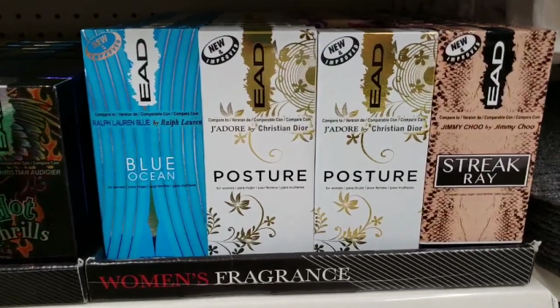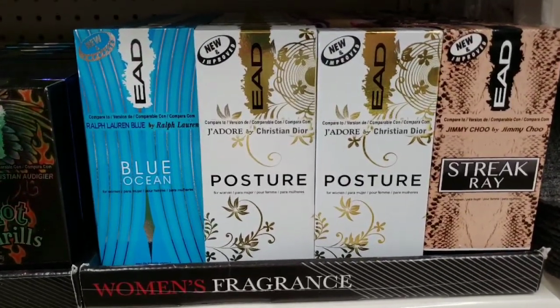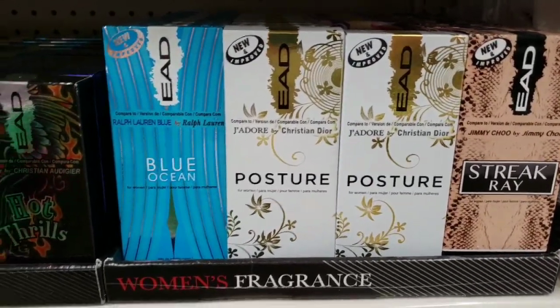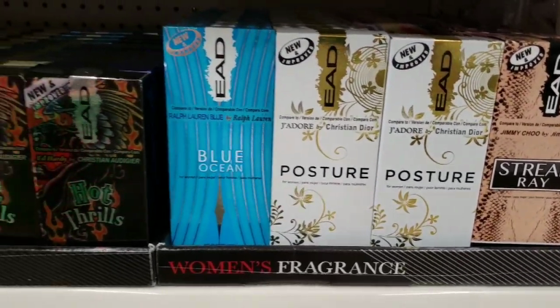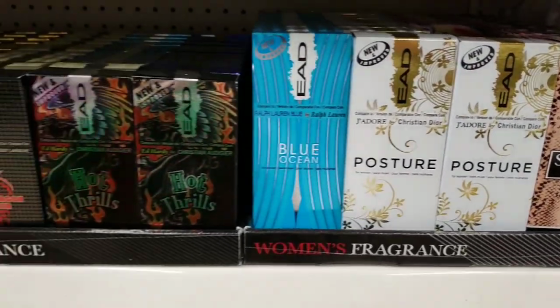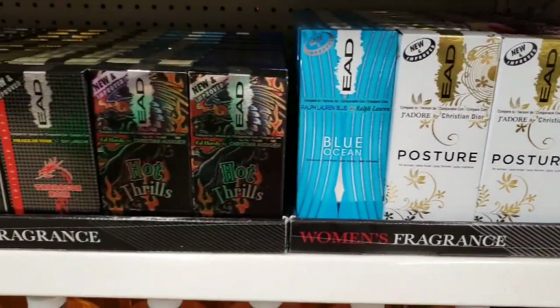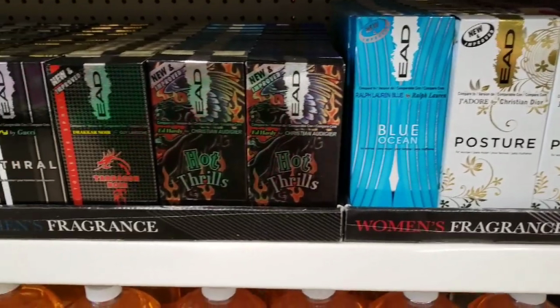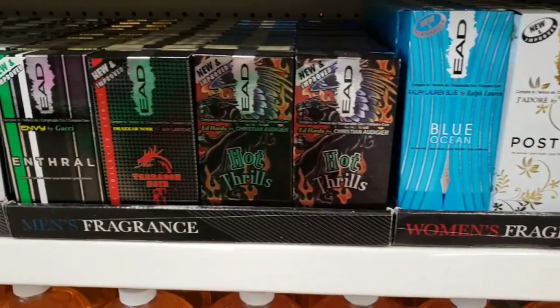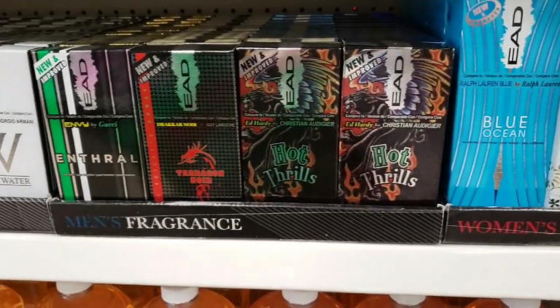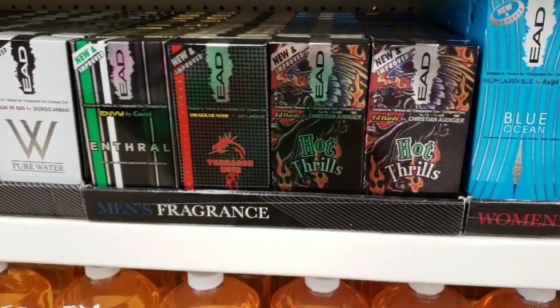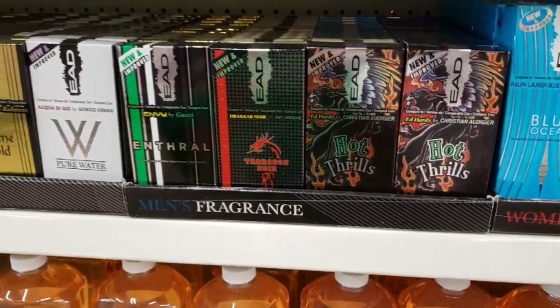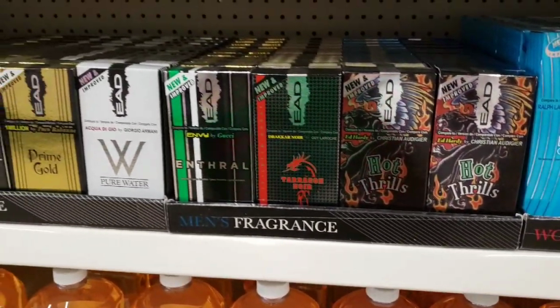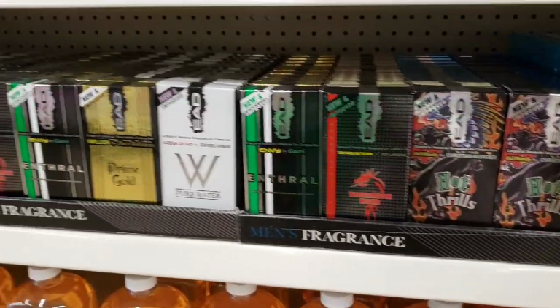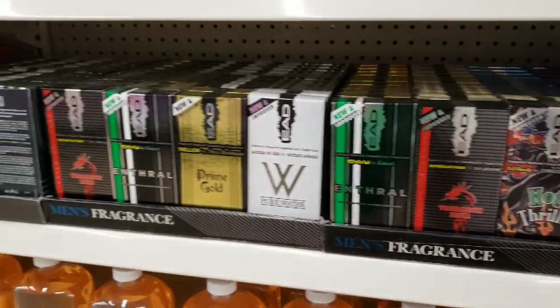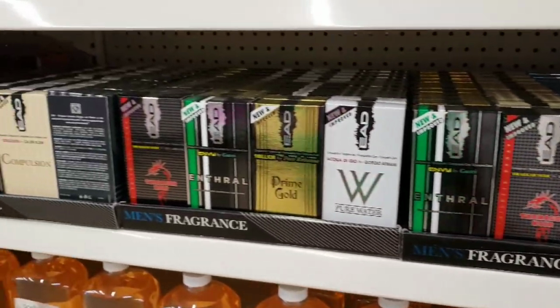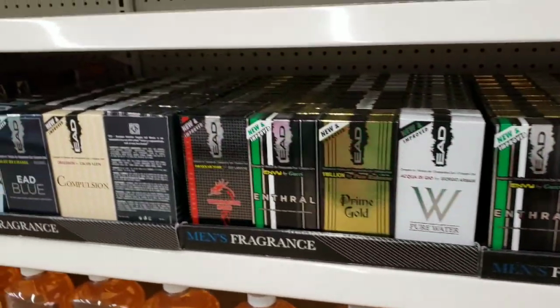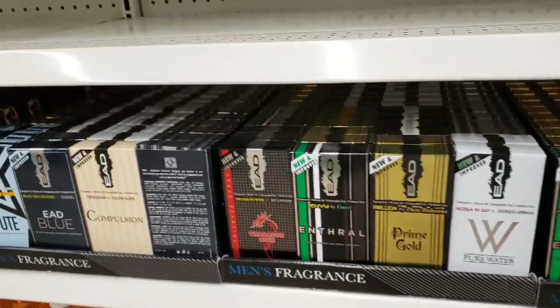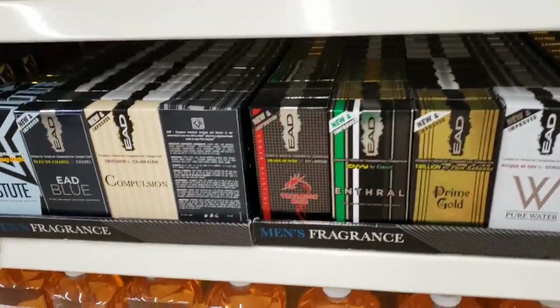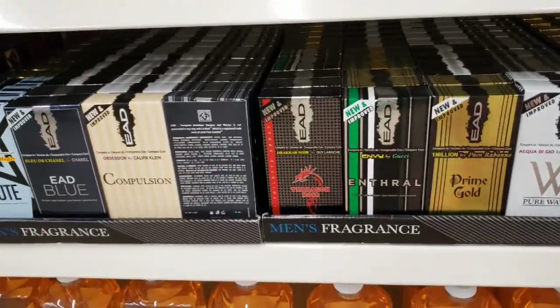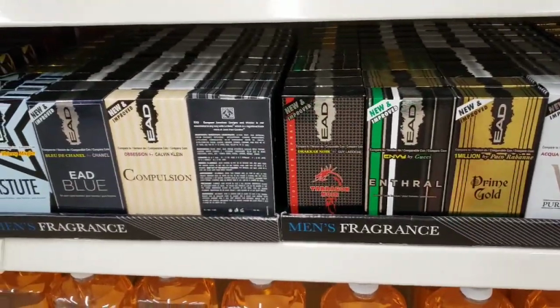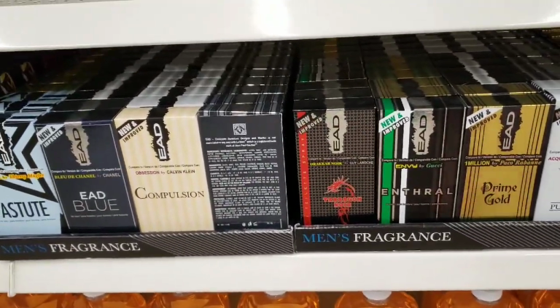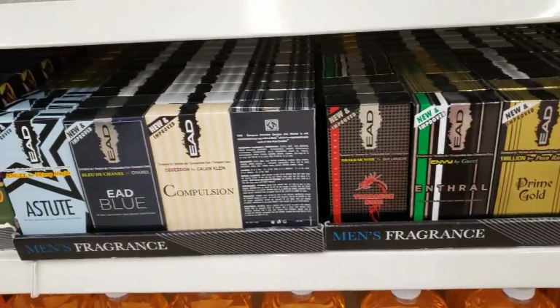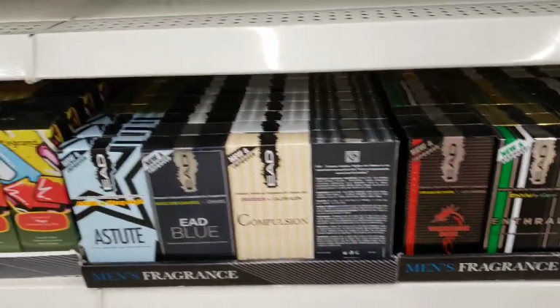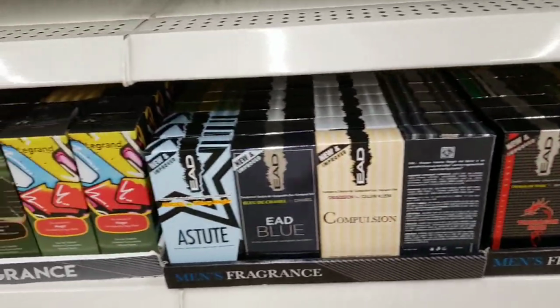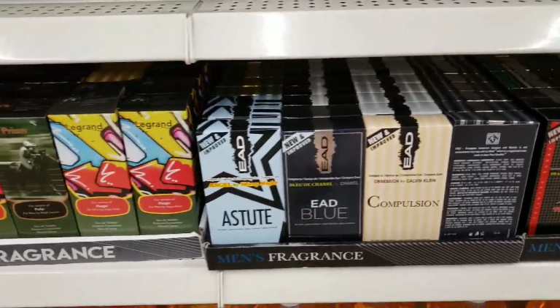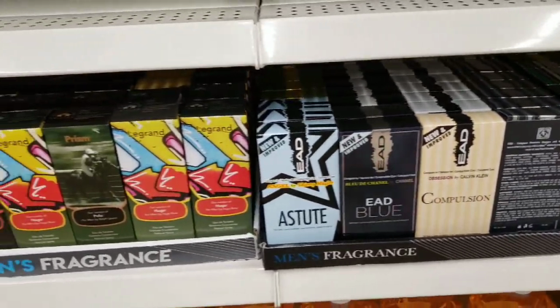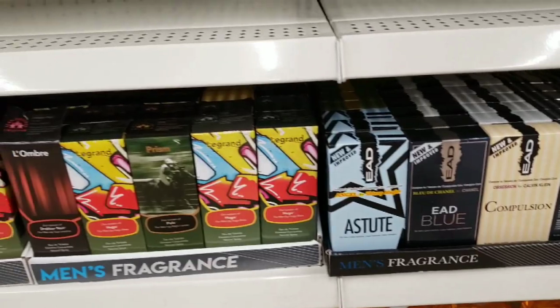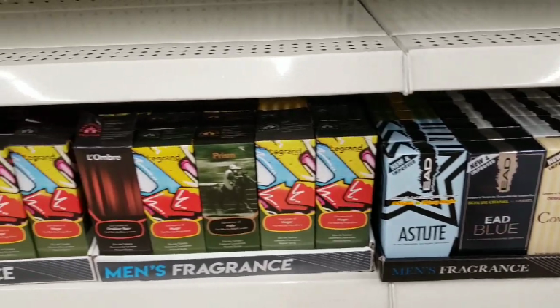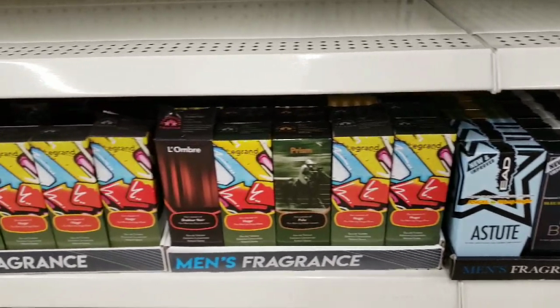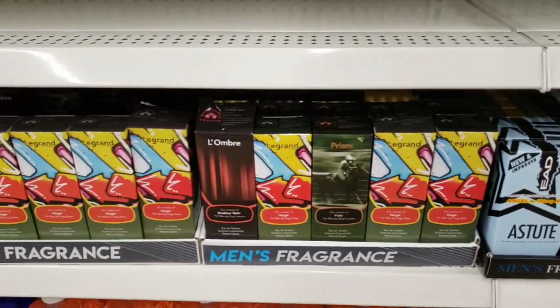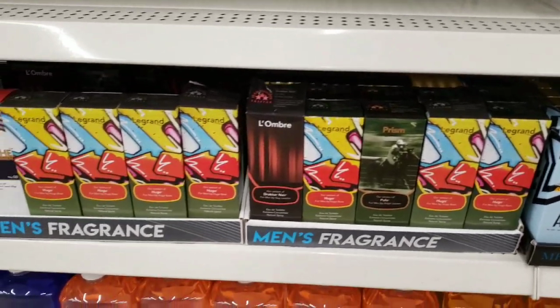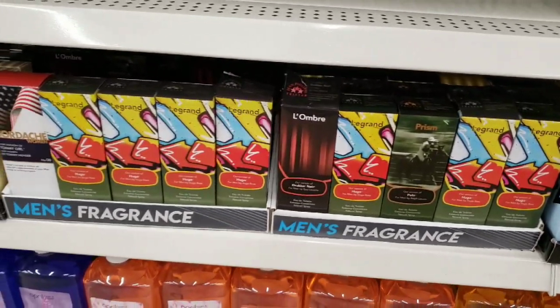I never really paid much attention to their perfume and cologne, but when they restocked their shelf I noticed there was a ton of new ones. So I thought I would scan through some of these for you. I know in the past I bought some, and they're actually pretty good.